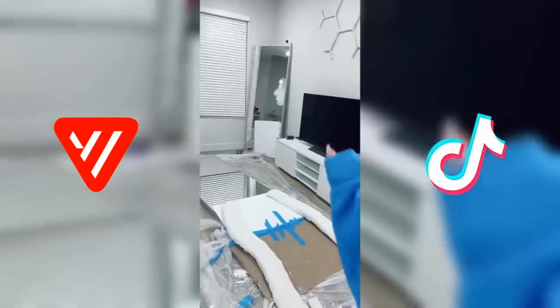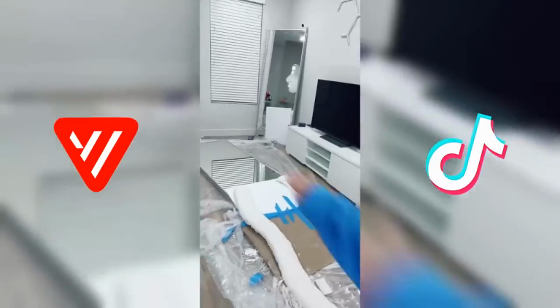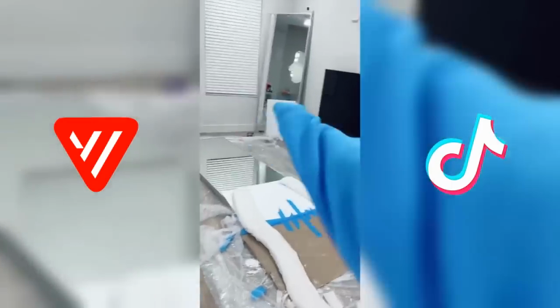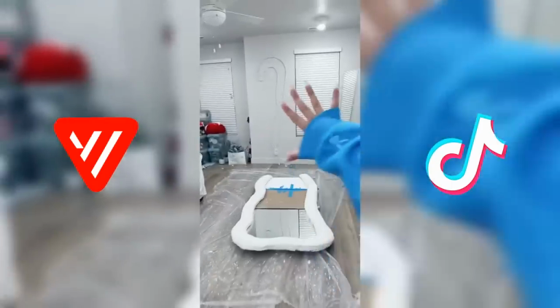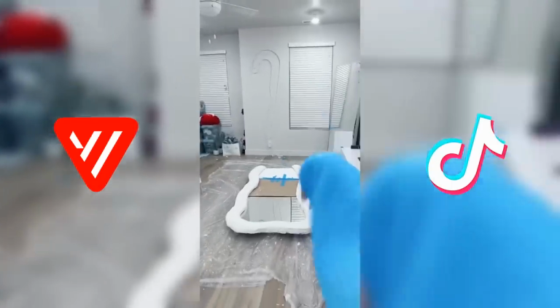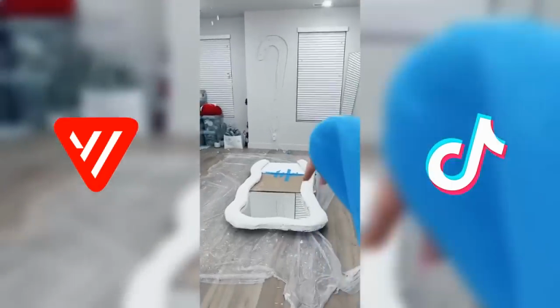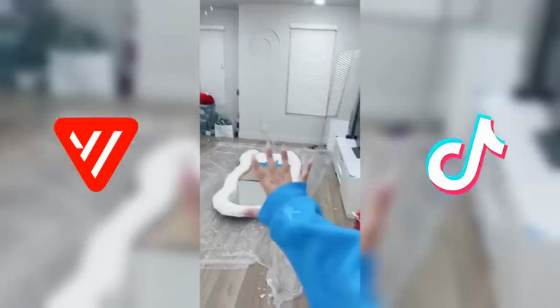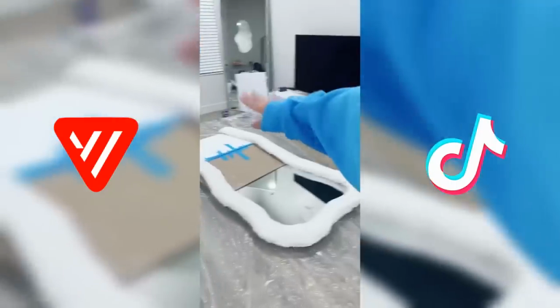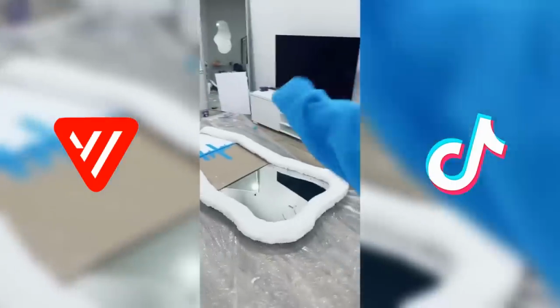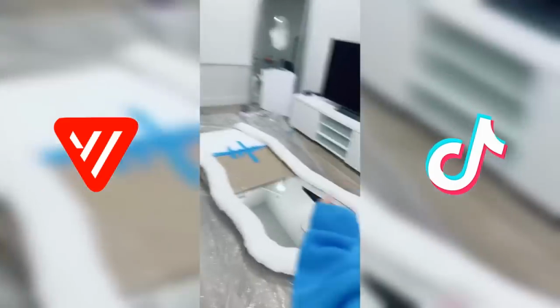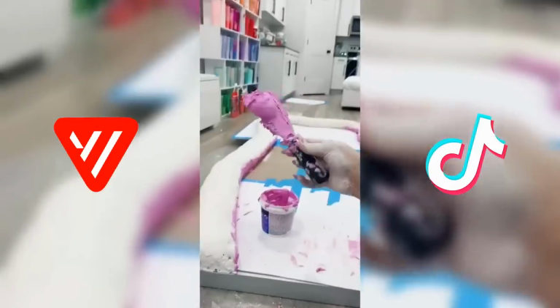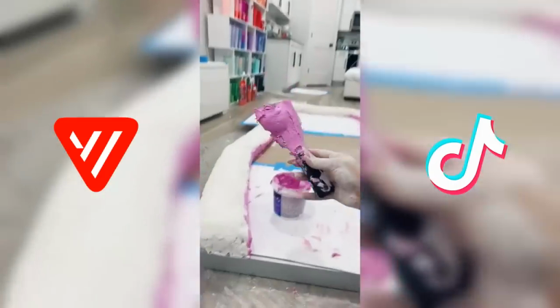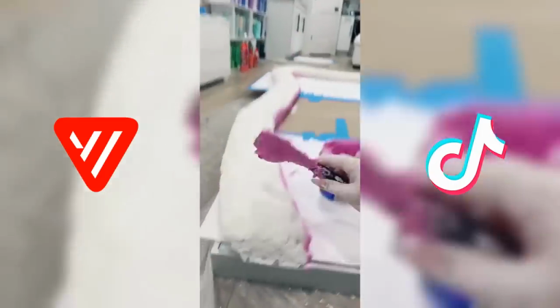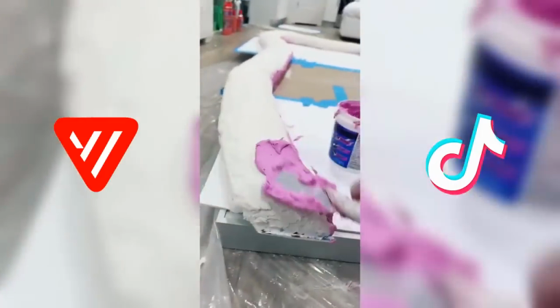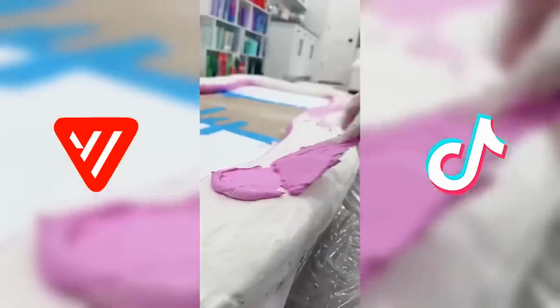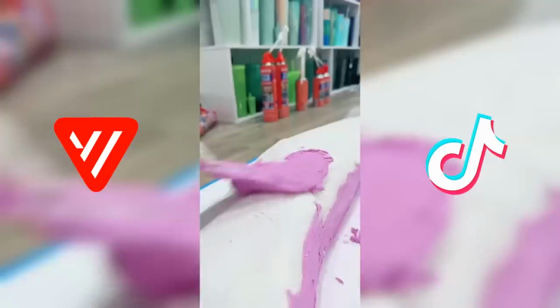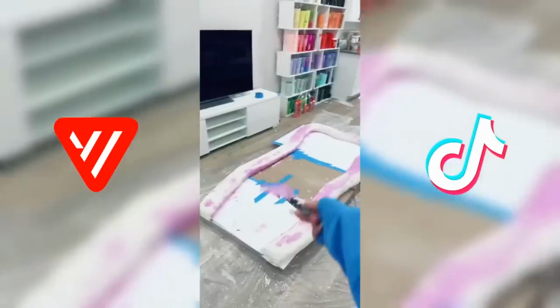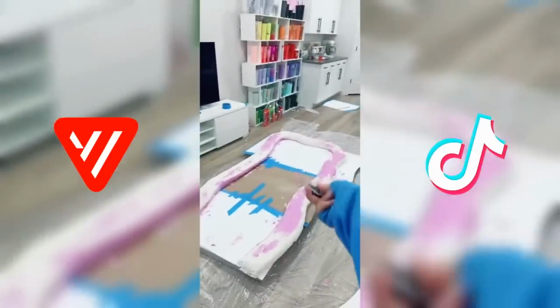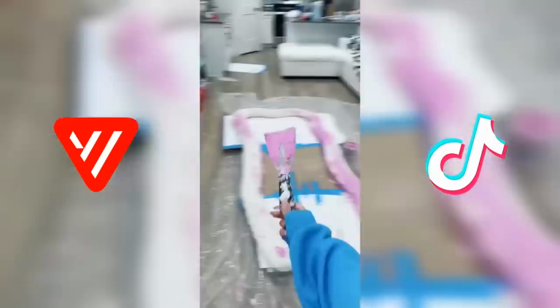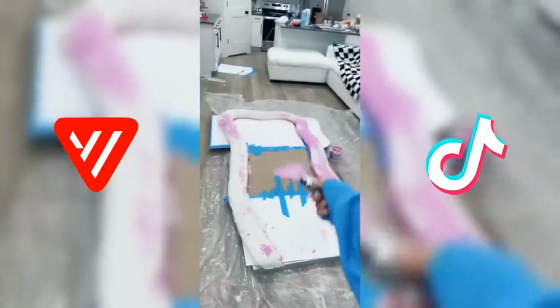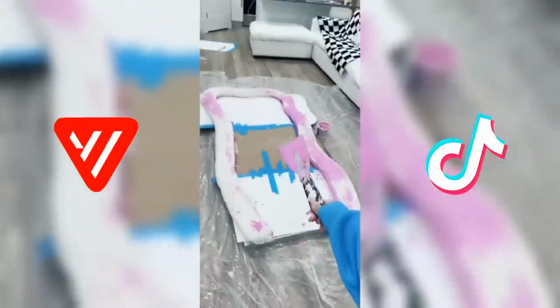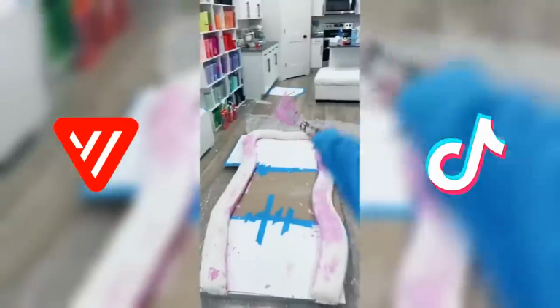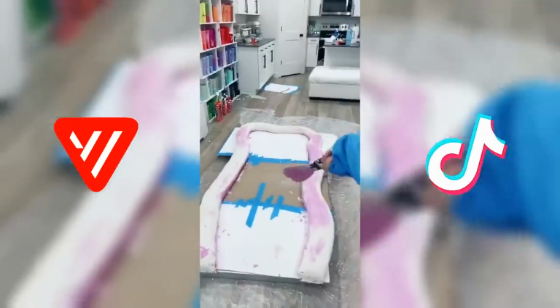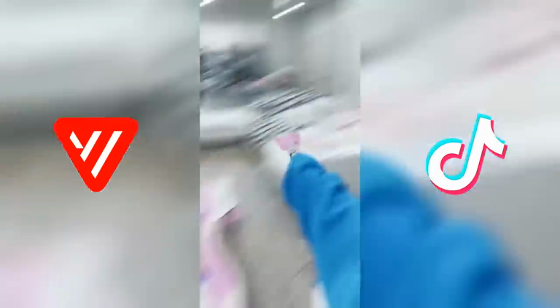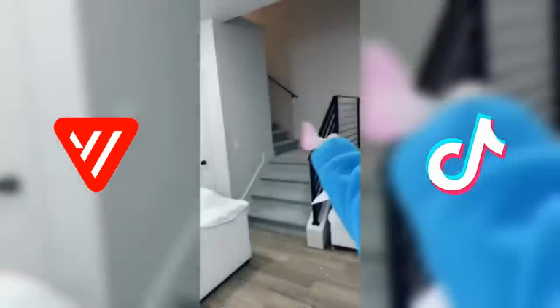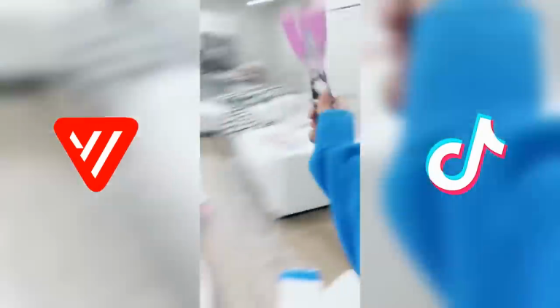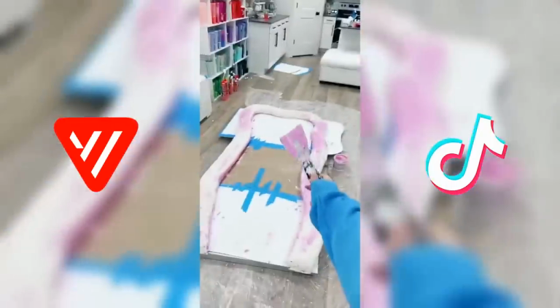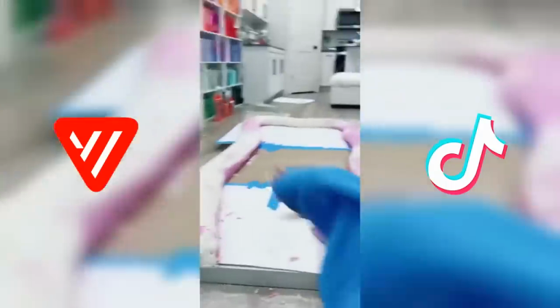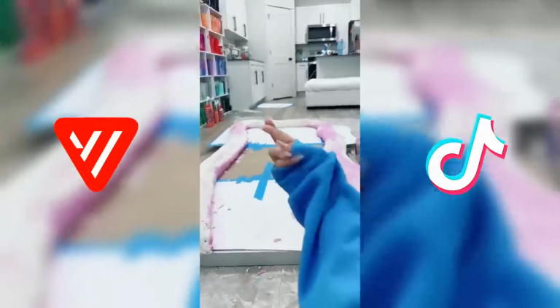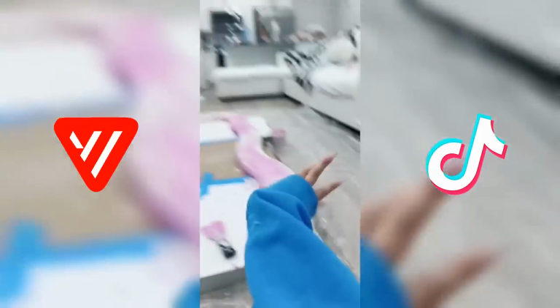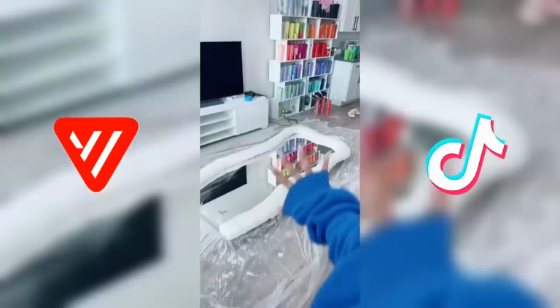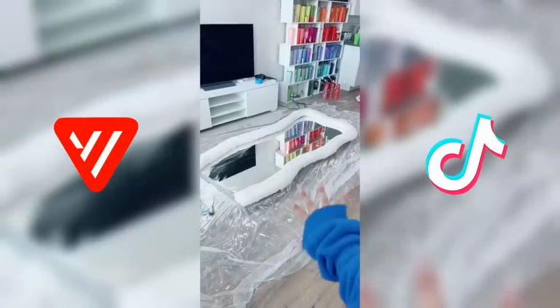Here goes nothing. I'm just gonna slide it on. I did it! There is a lot of damage but I did it all on my own. I'm so proud. Now I'm gonna fix the cracks by adding another layer. I think we're good this time. There's no way this is gonna dry tonight — see you in part three. Wish me luck getting it up the stairs.